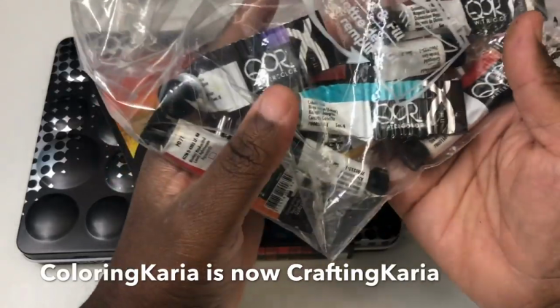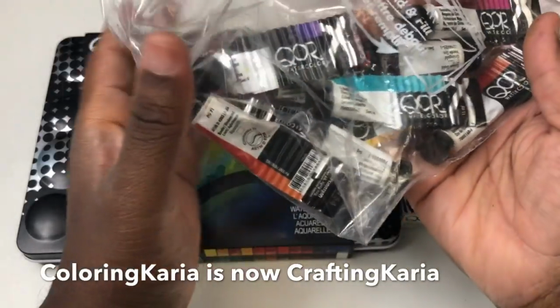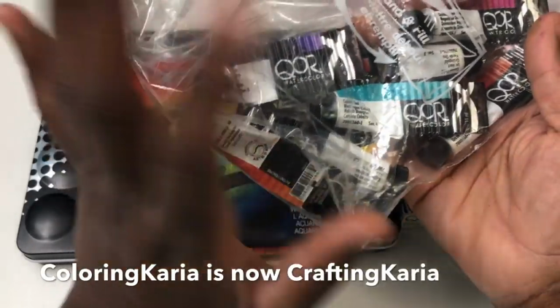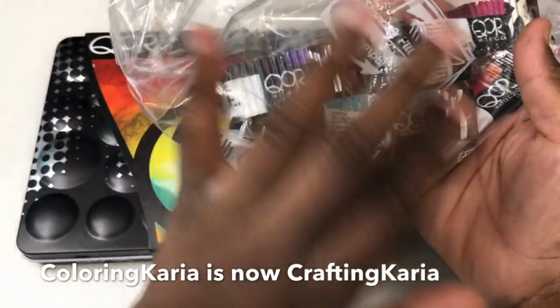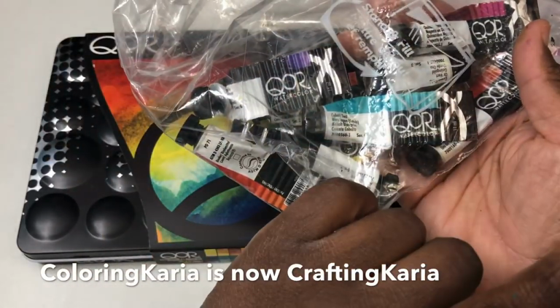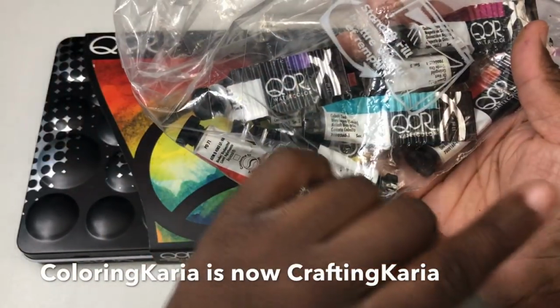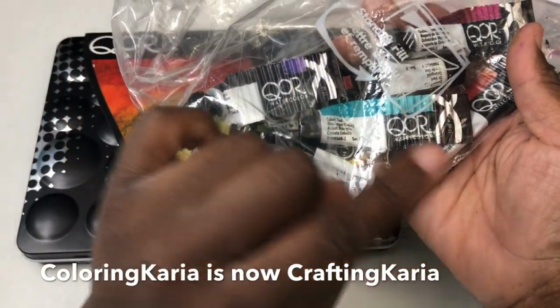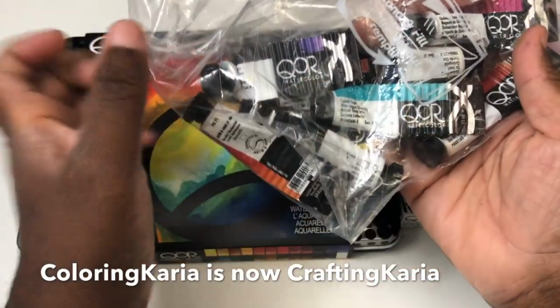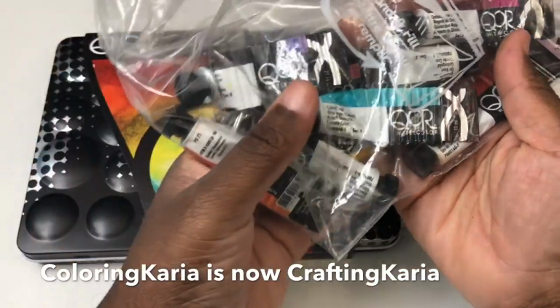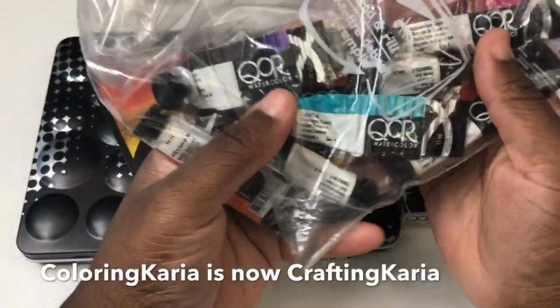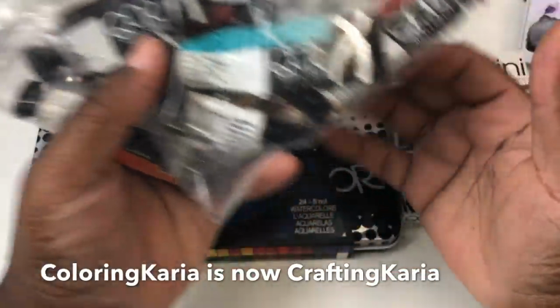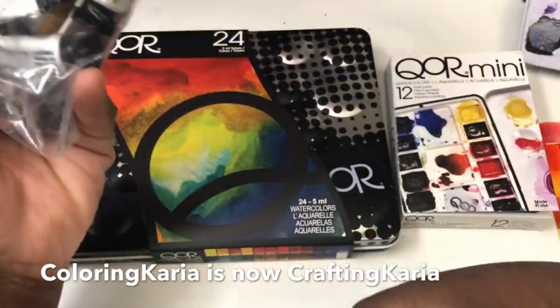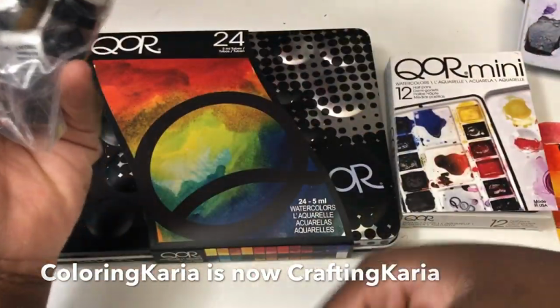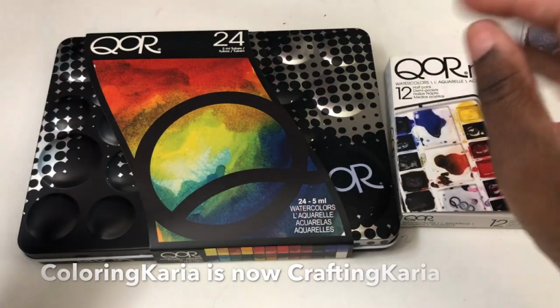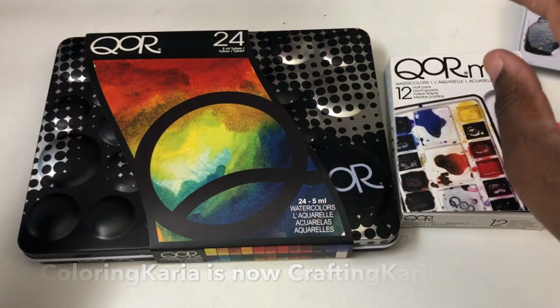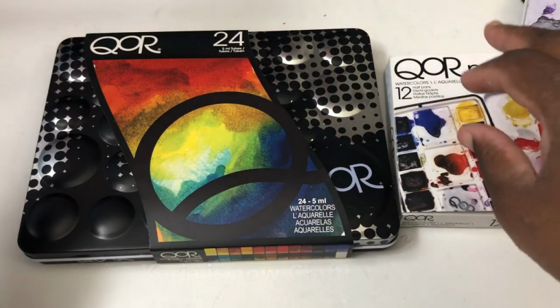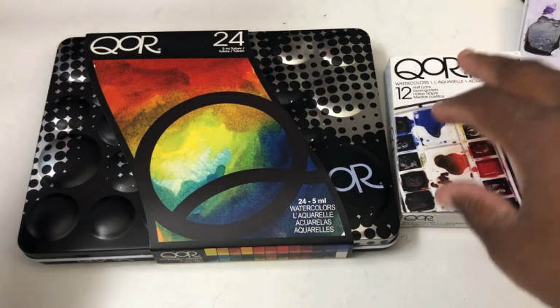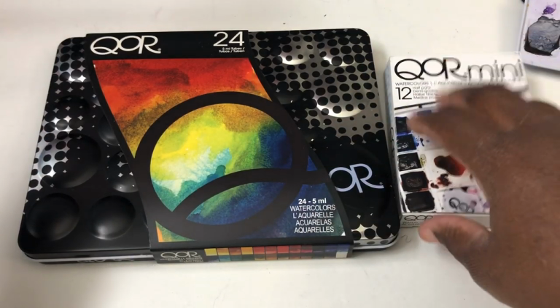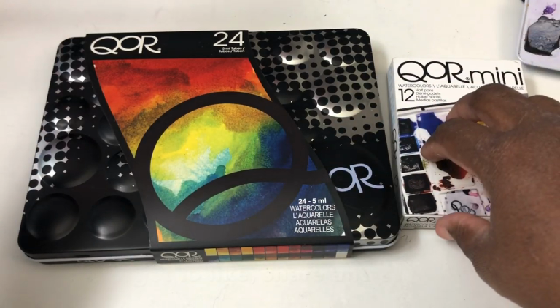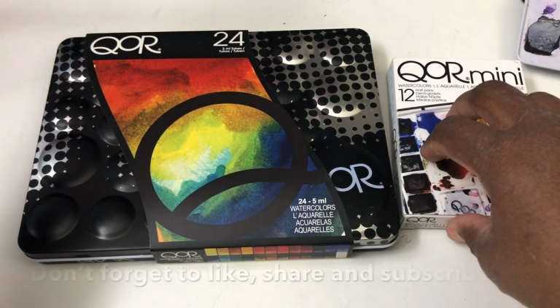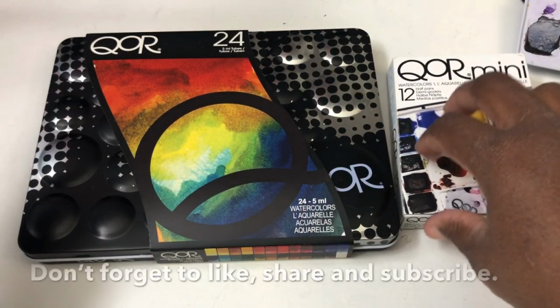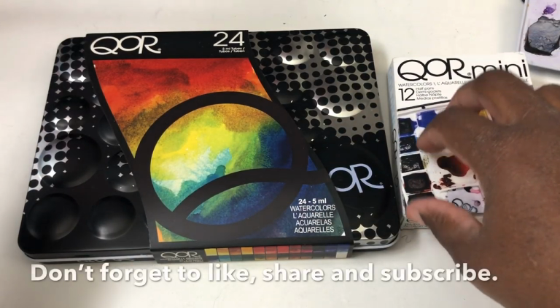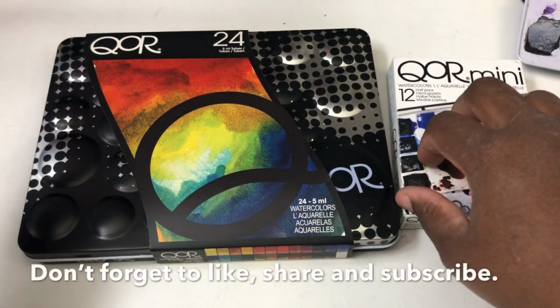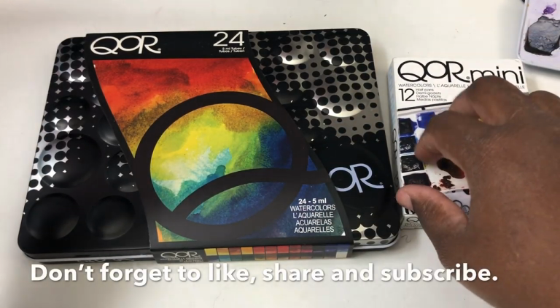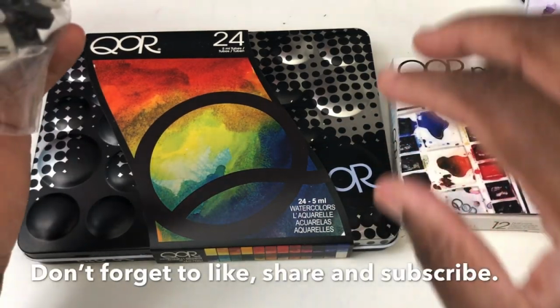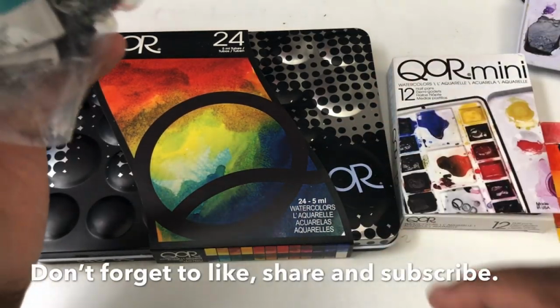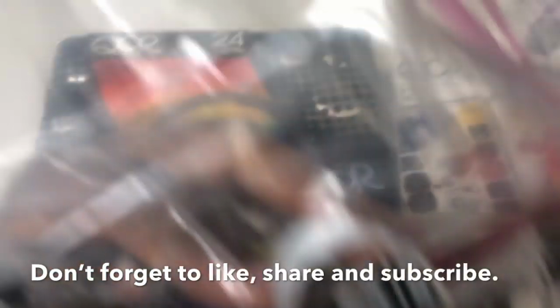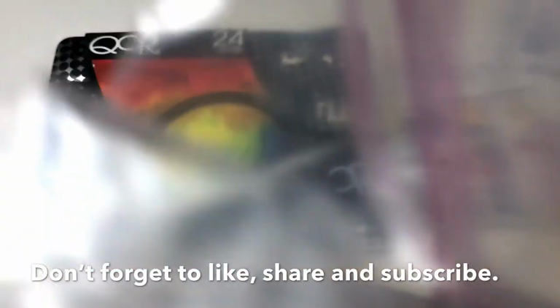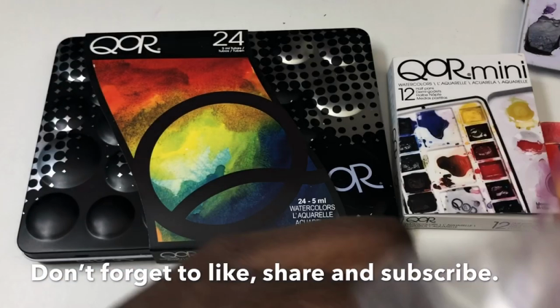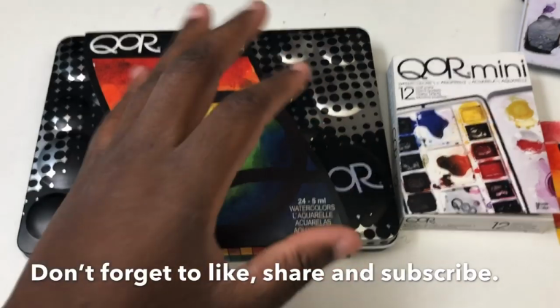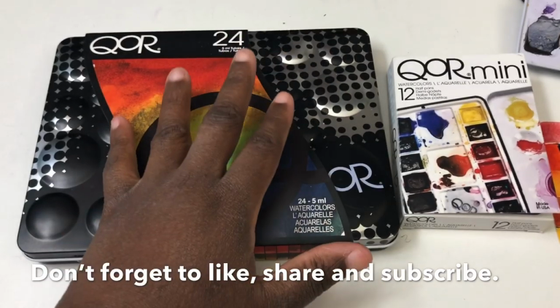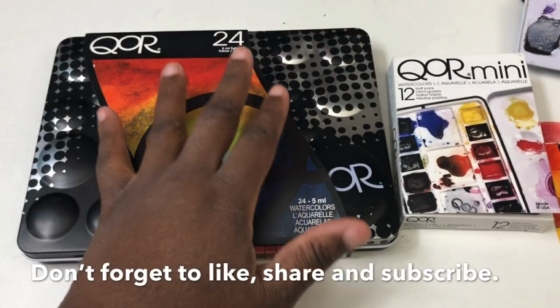Although I do know a lot of people who prefer the High Chroma set, I'm not one of those people. And then when this other set came out, I got that one too. So that's my history with the Core paints.